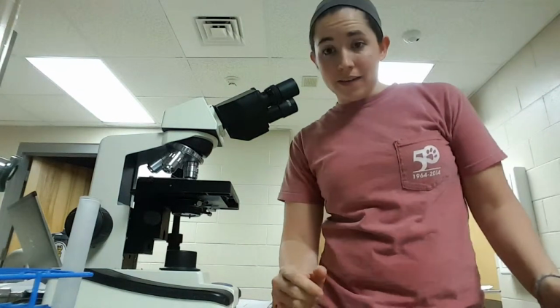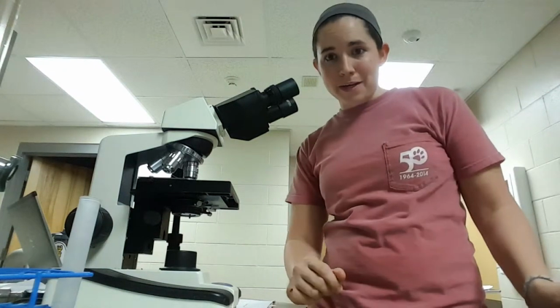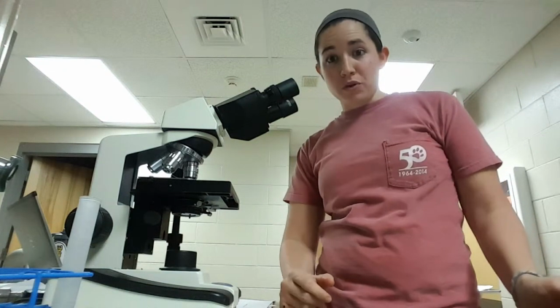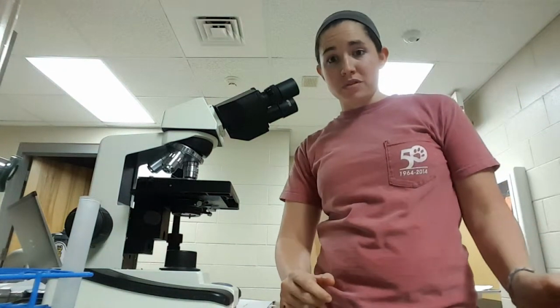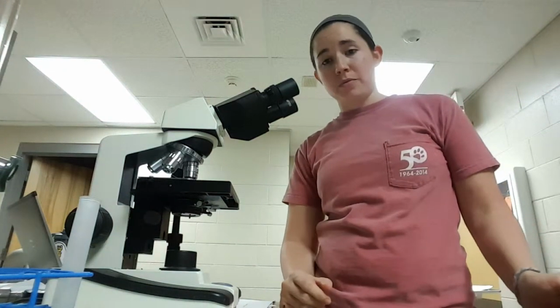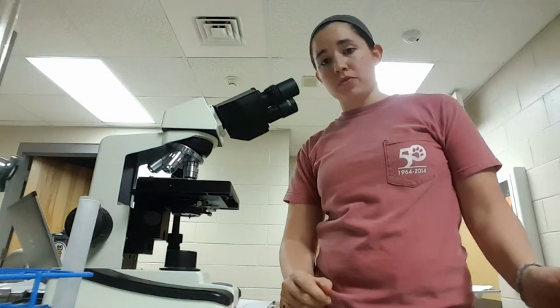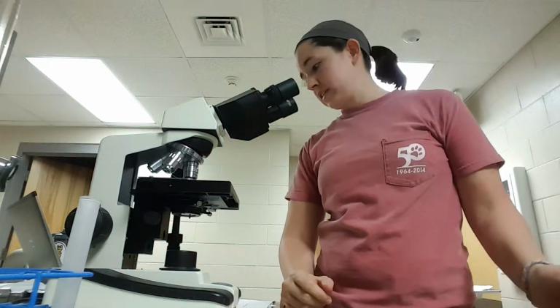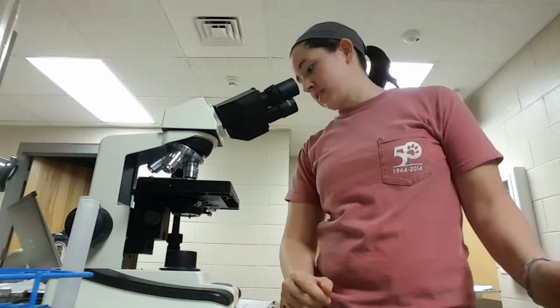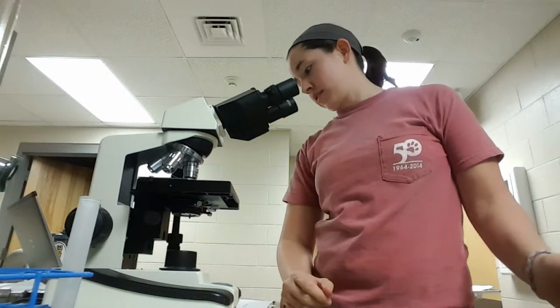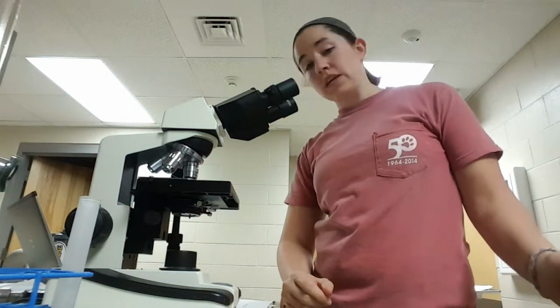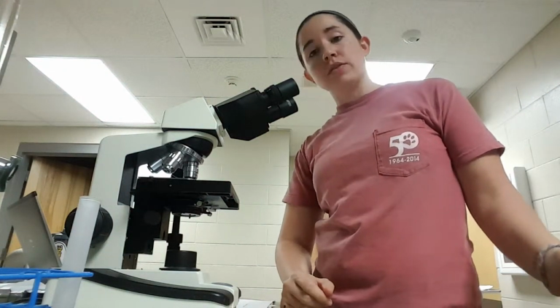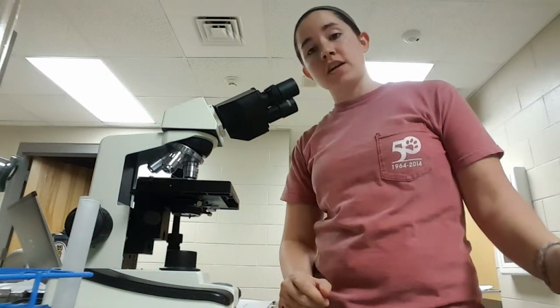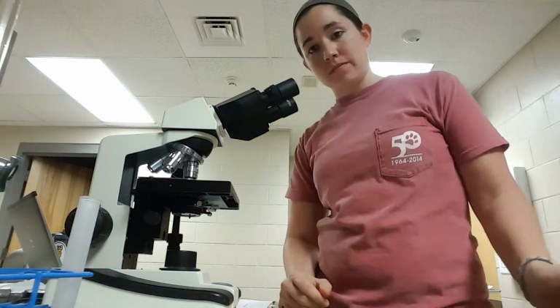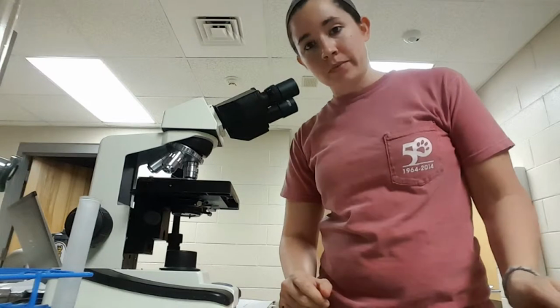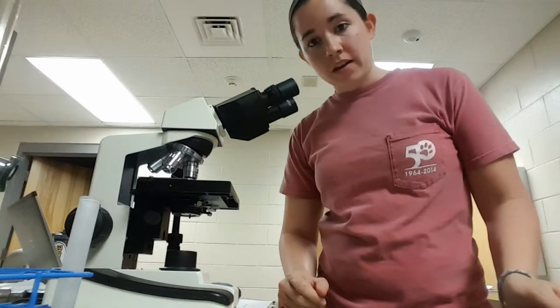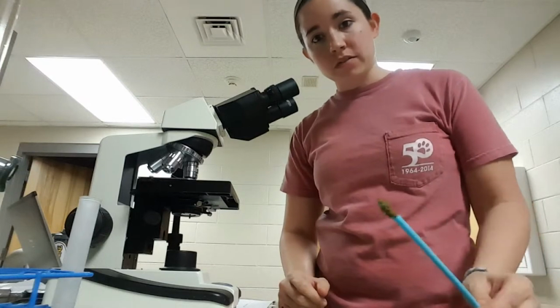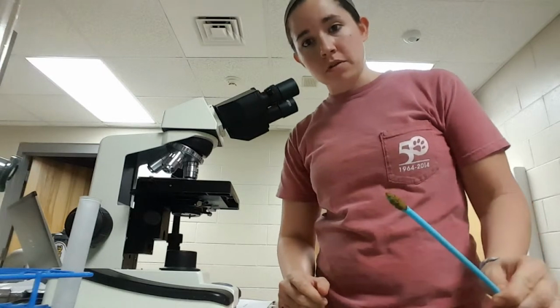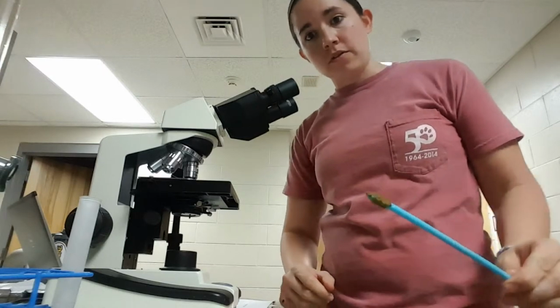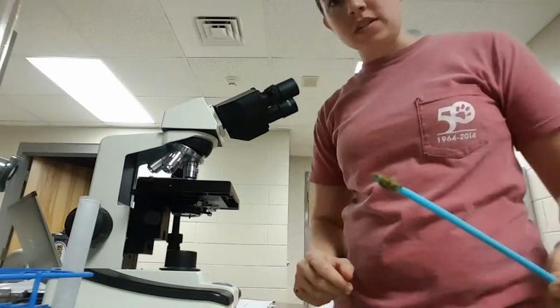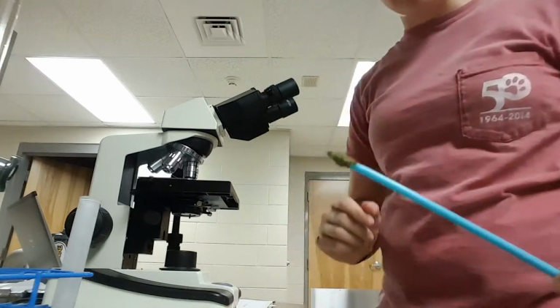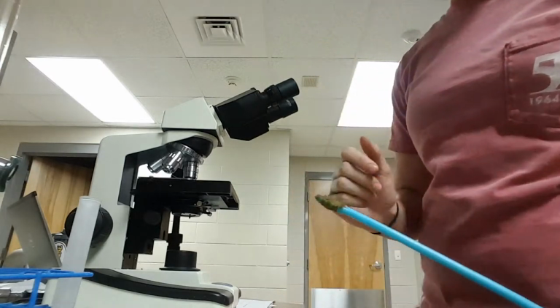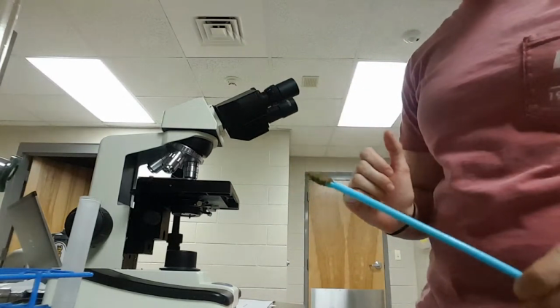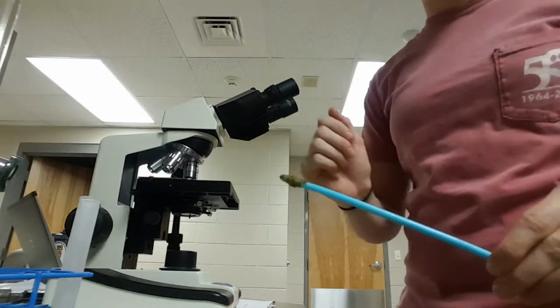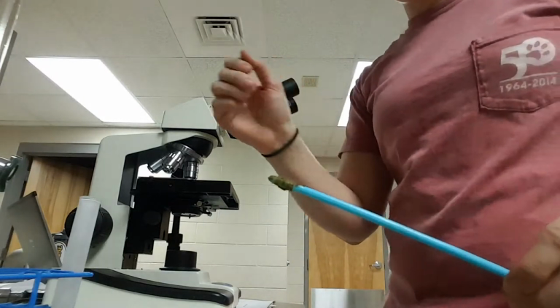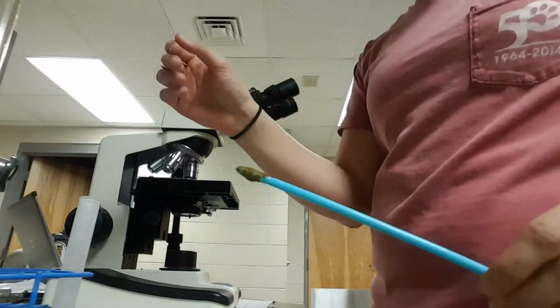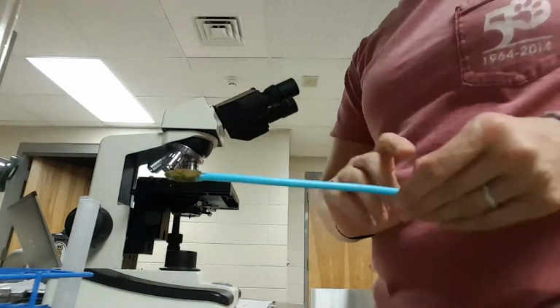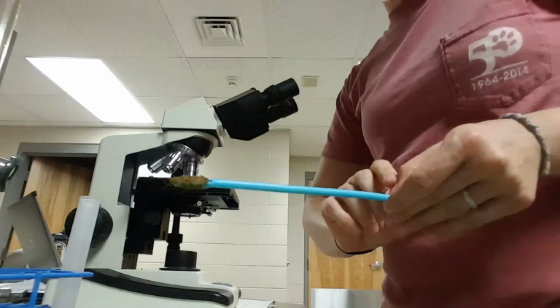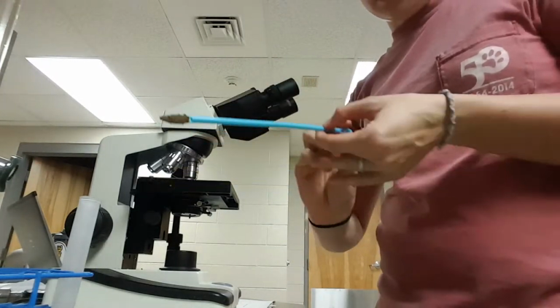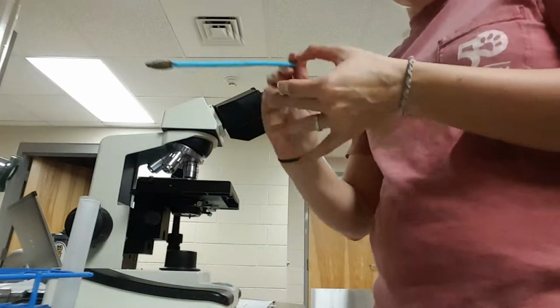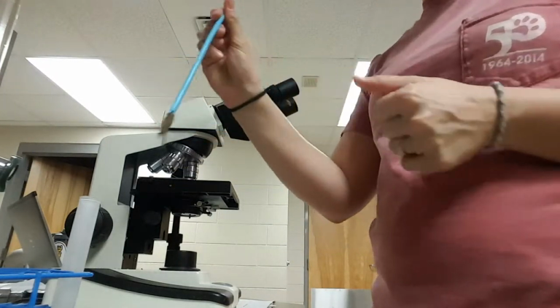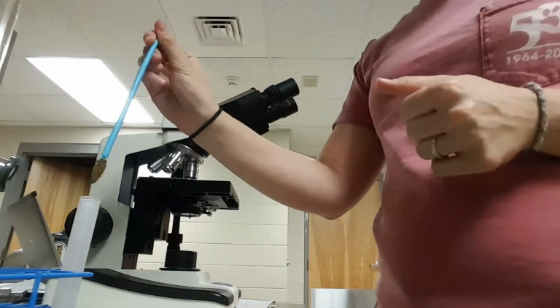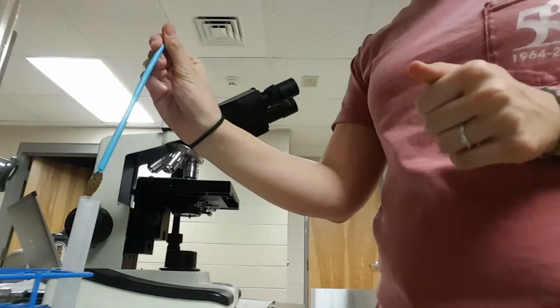Hi, my name is Brooke Armstead and I'm going to perform the task of fecal flotation. I have a small amount of feces here on my fecal loop and I'm going to place it in this test tube here in the test tube rack.